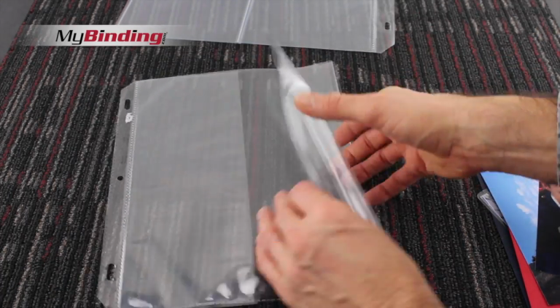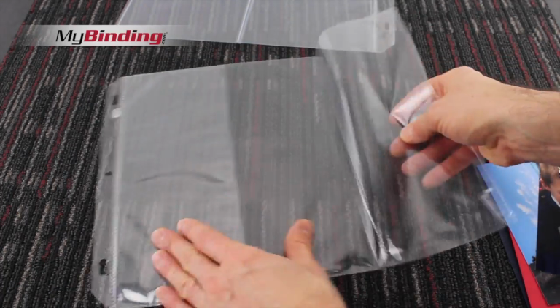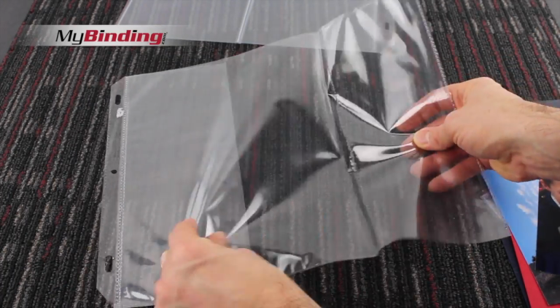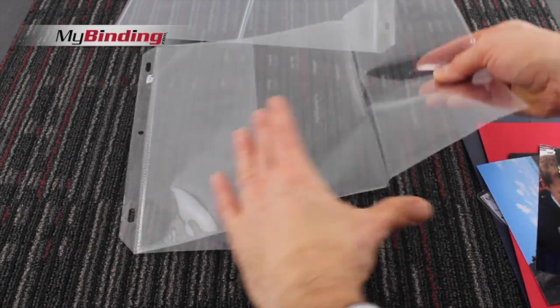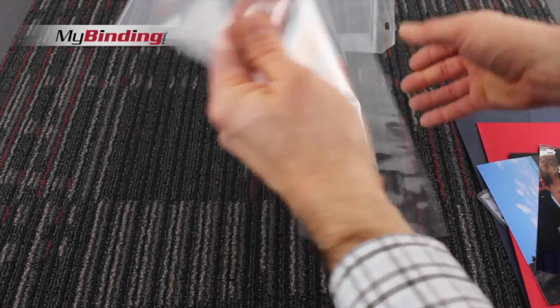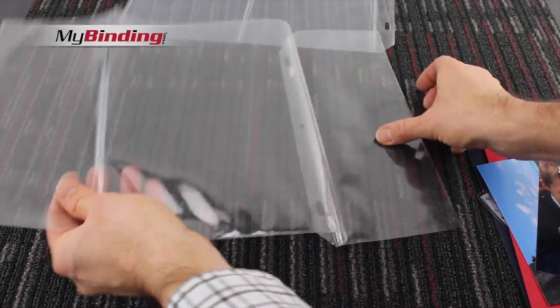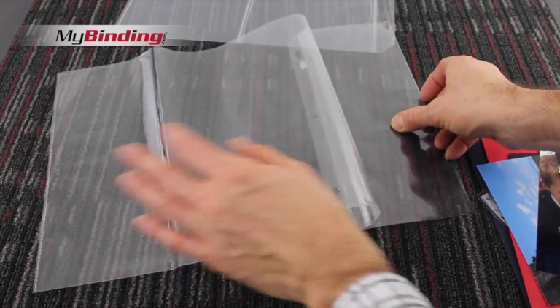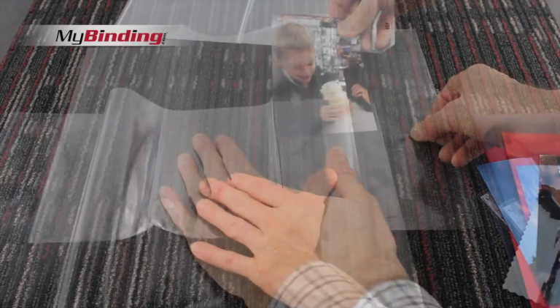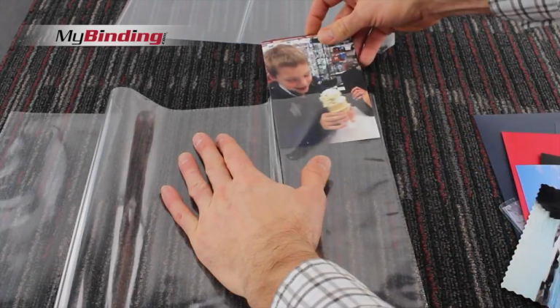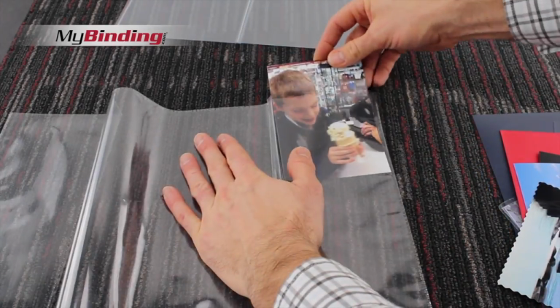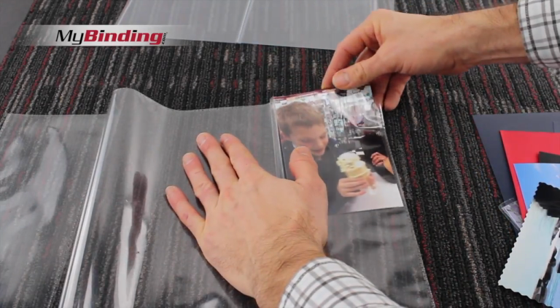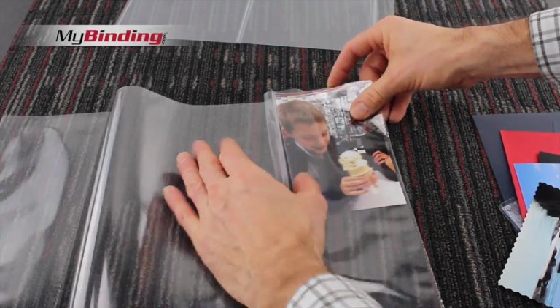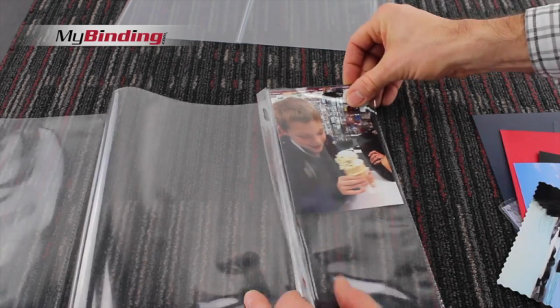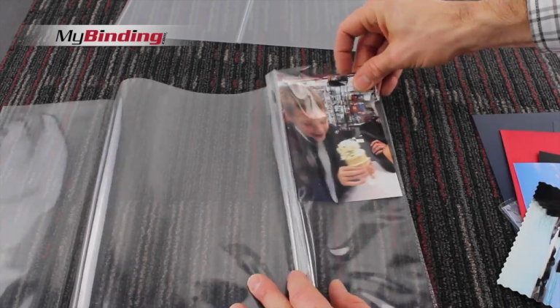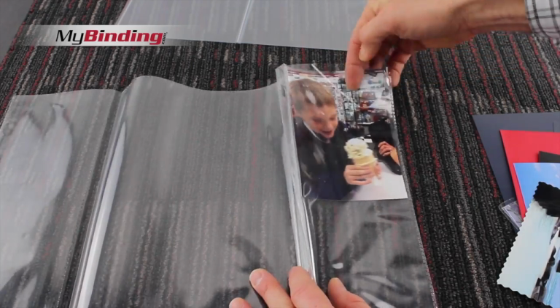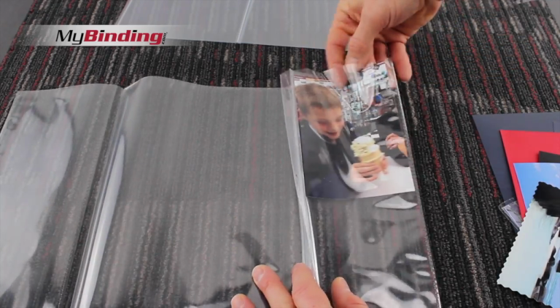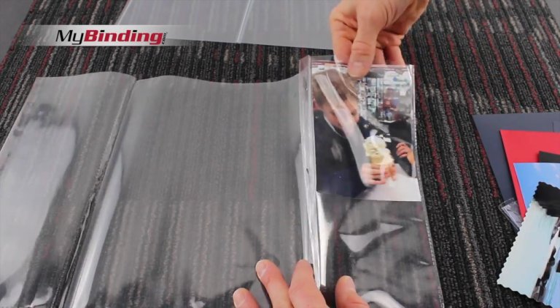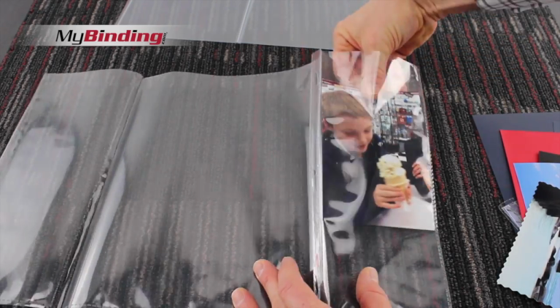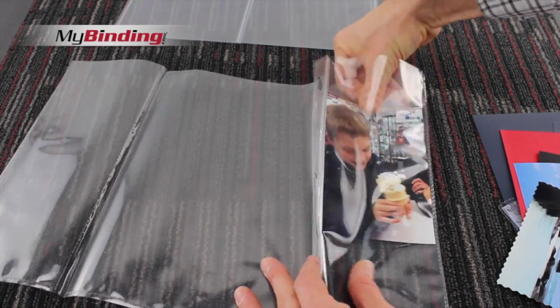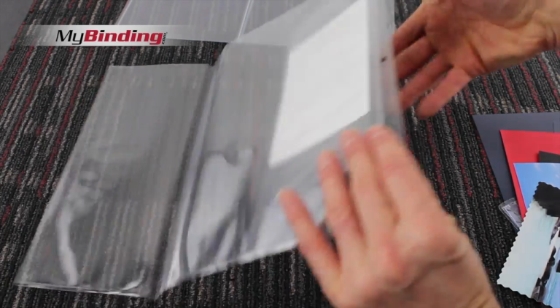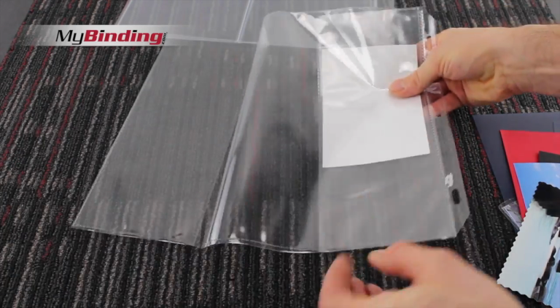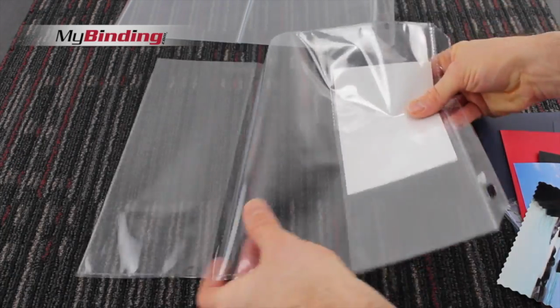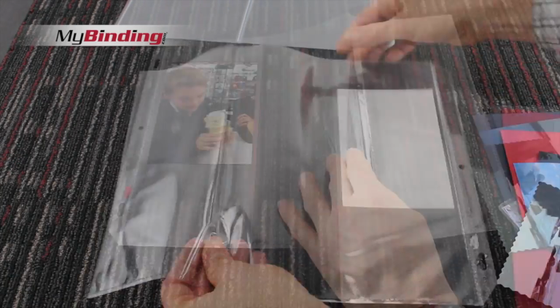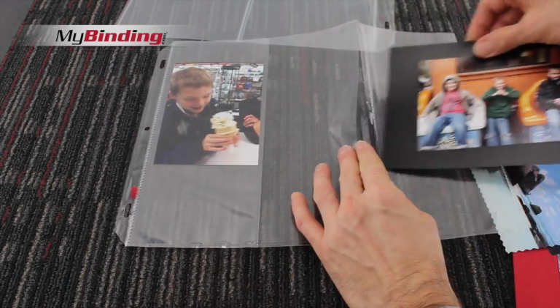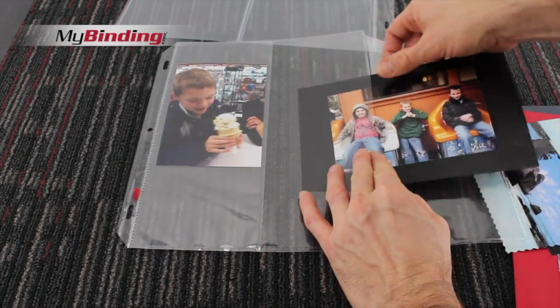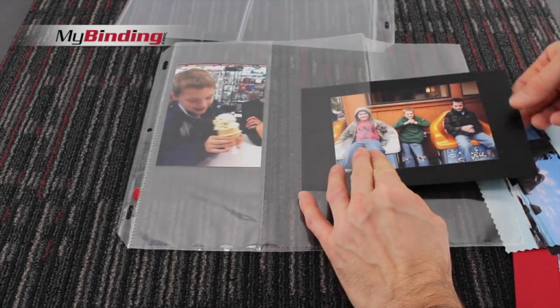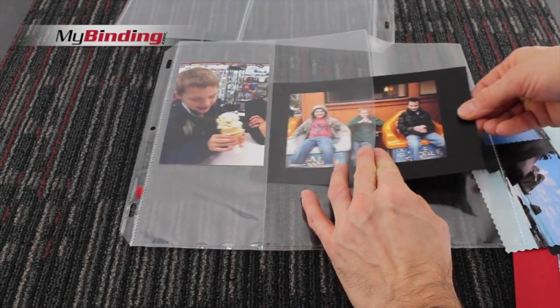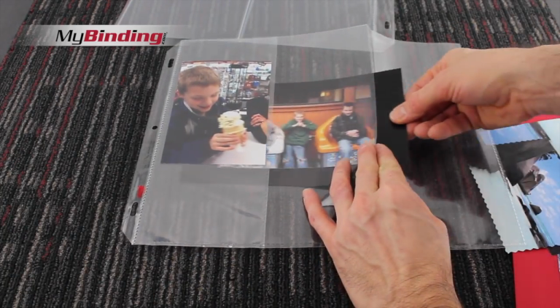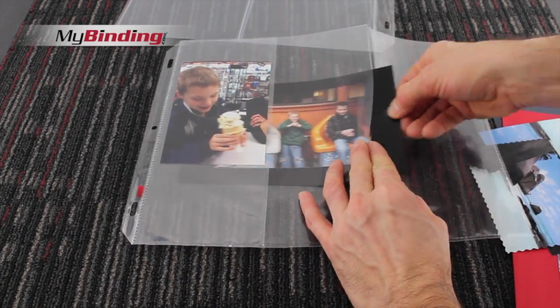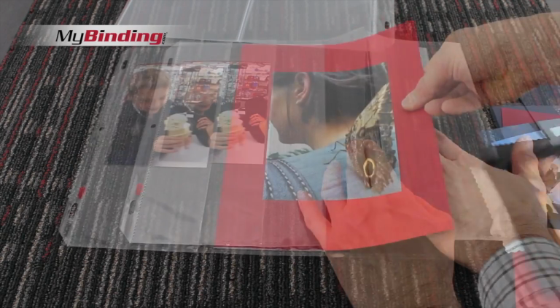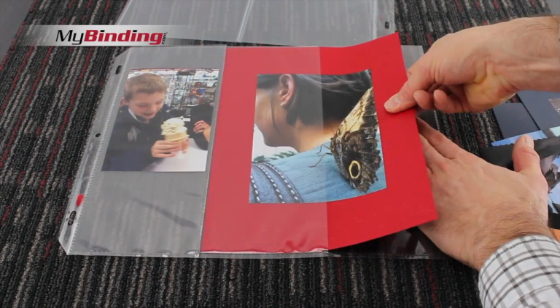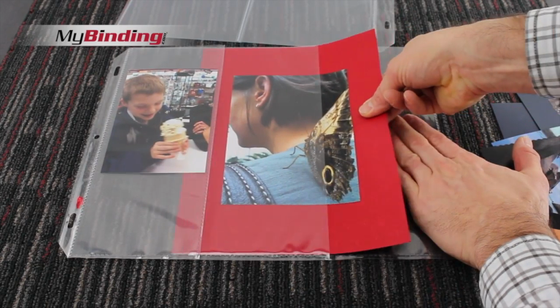These MemoryBook page protectors are acid-free, archival quality, so inks and toners will not transfer and your pictures will not yellow. It's good quality material, built for normal use and to last.